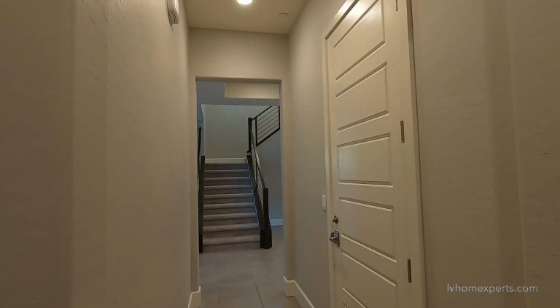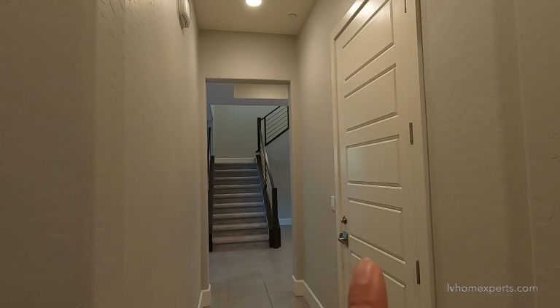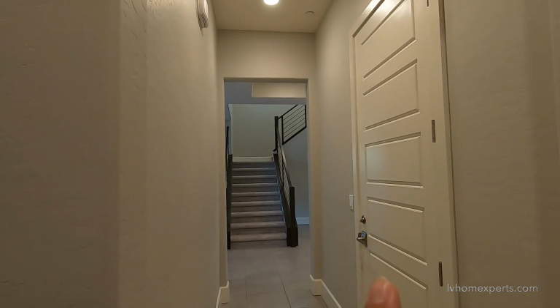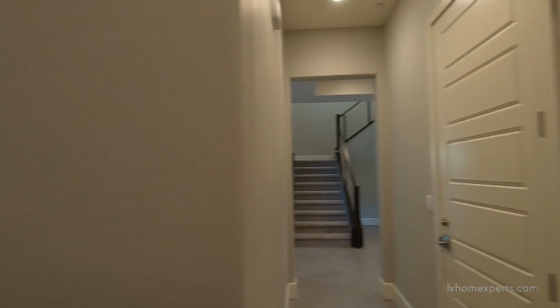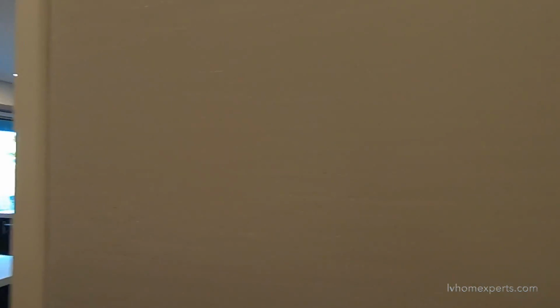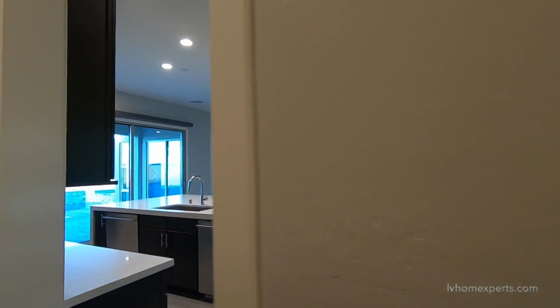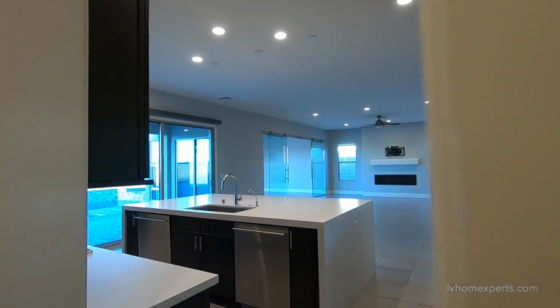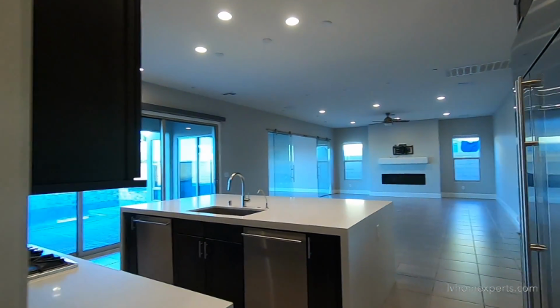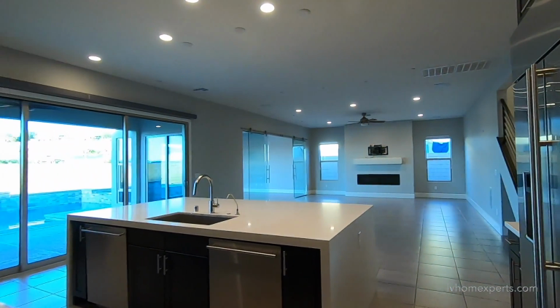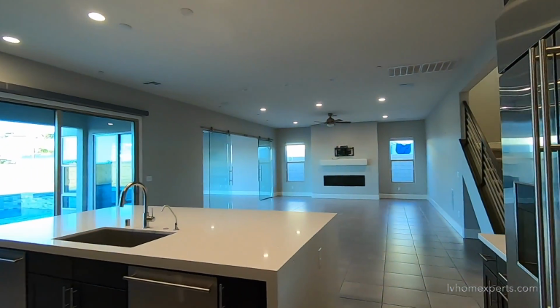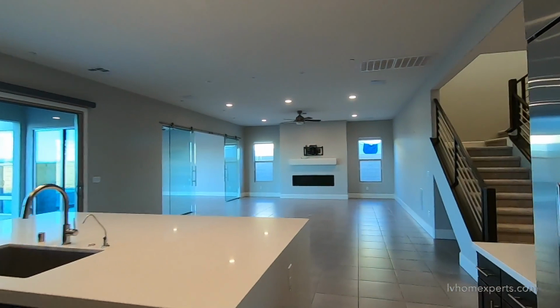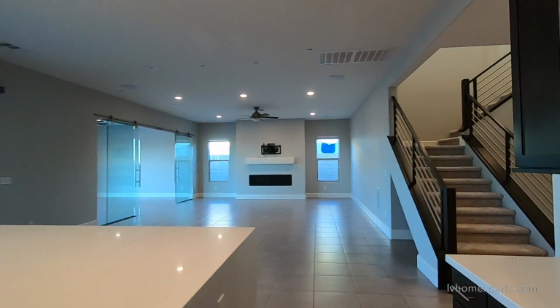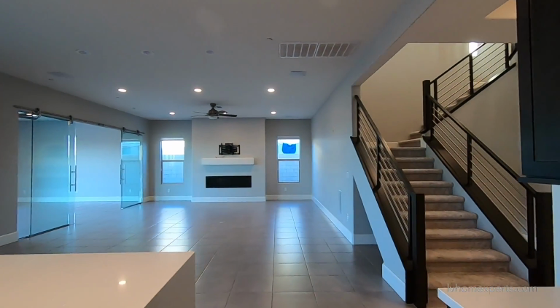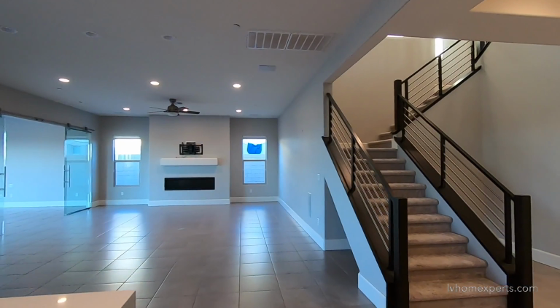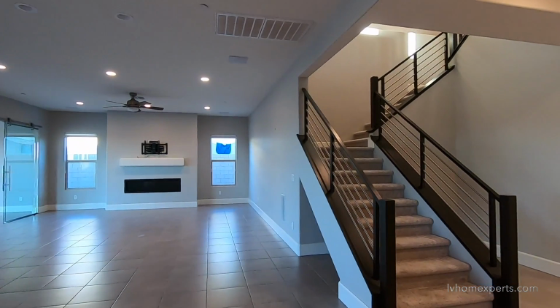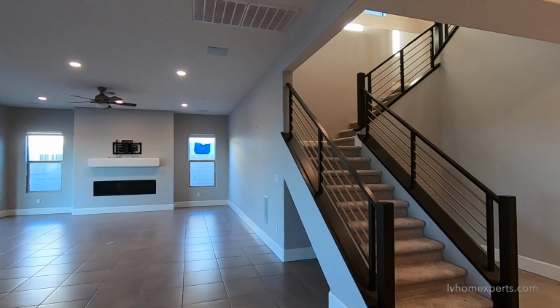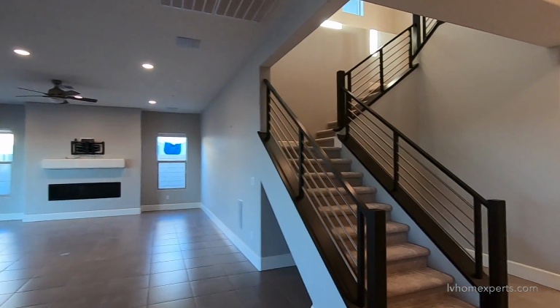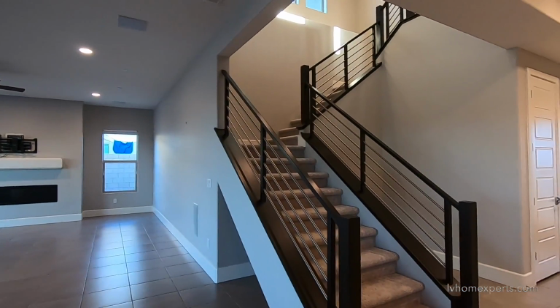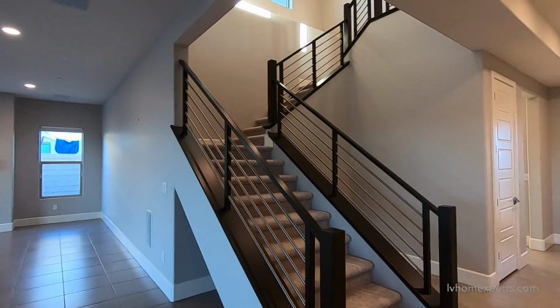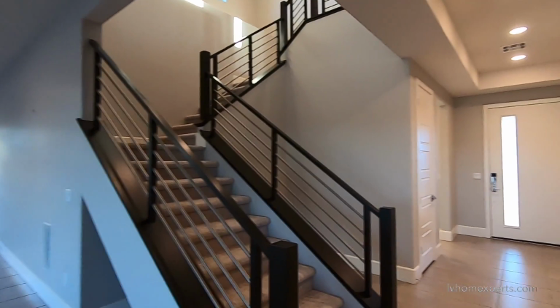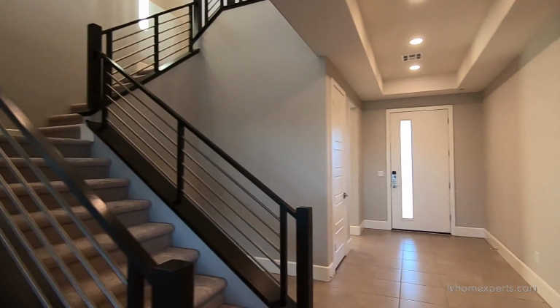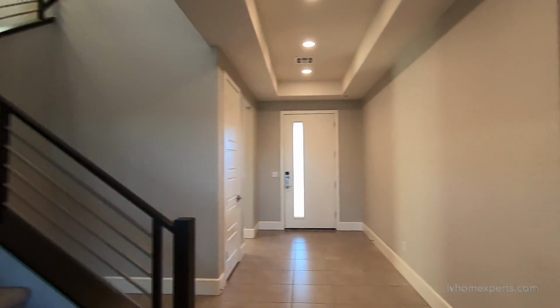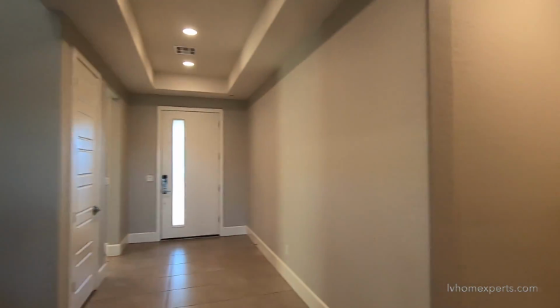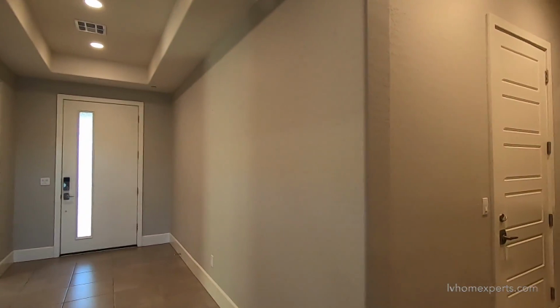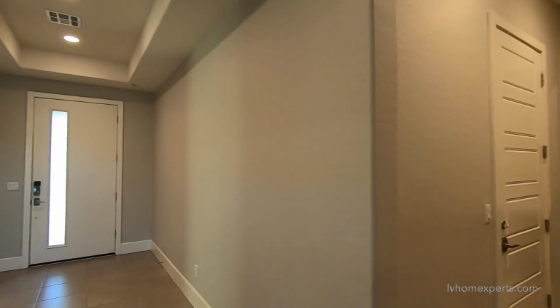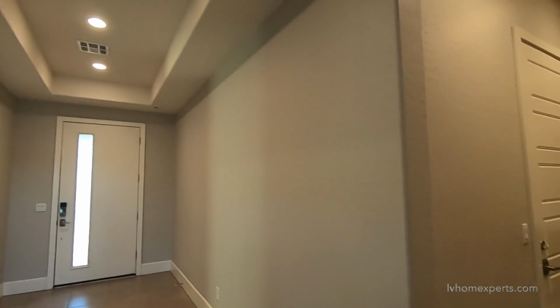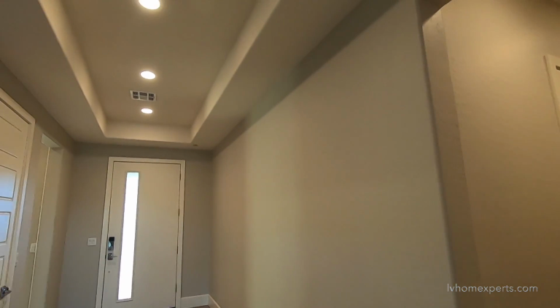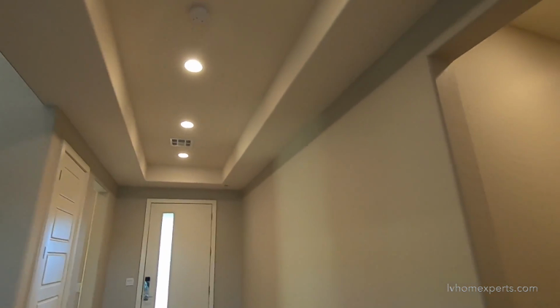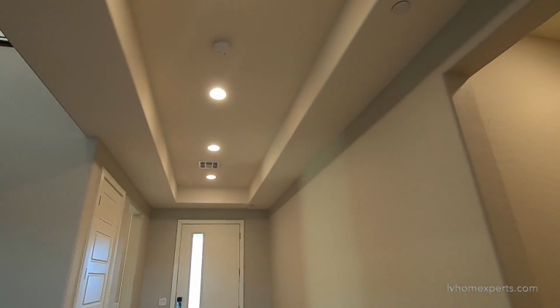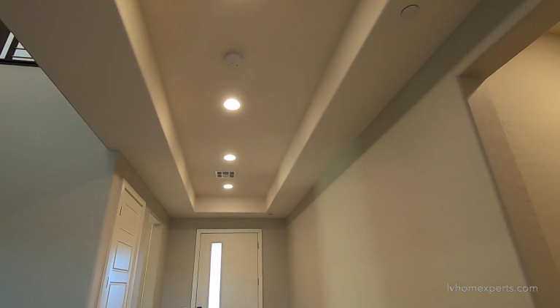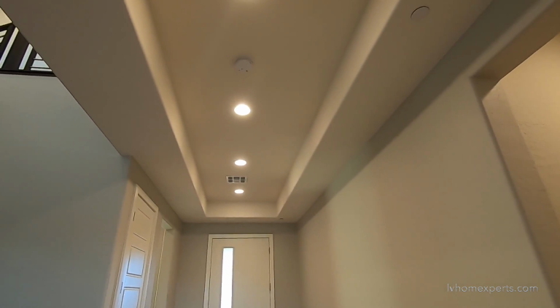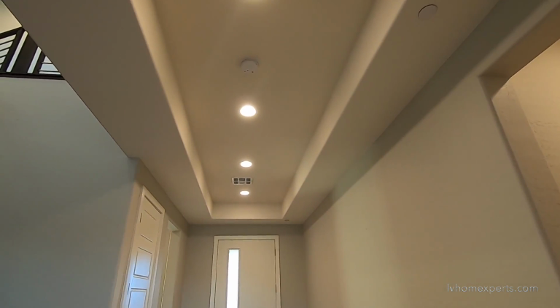Right here is the three-car garage. Look at this — you got the nice tray ceiling, one foot.